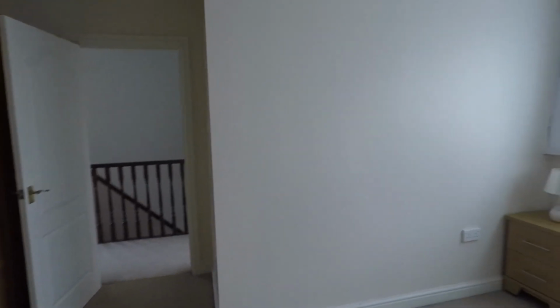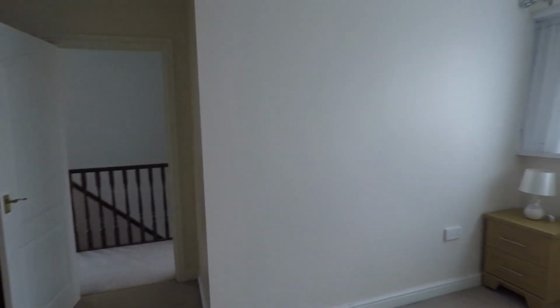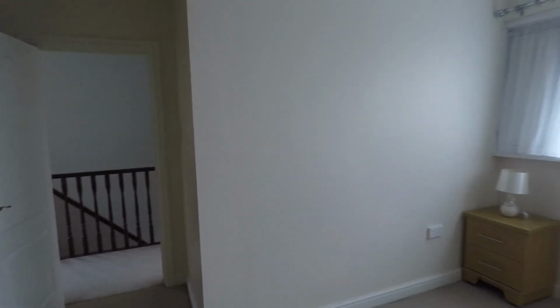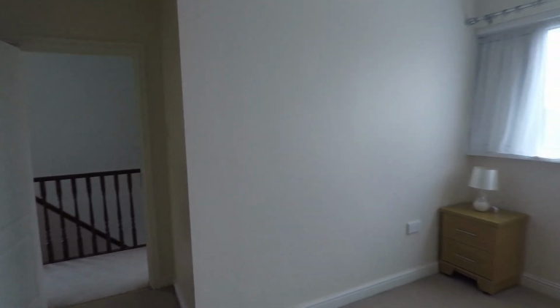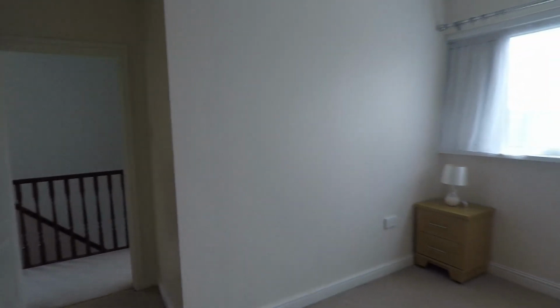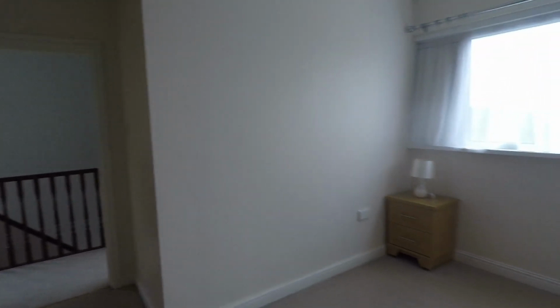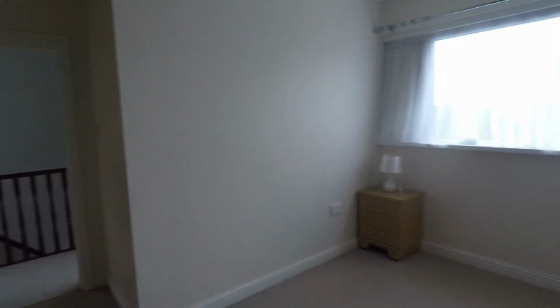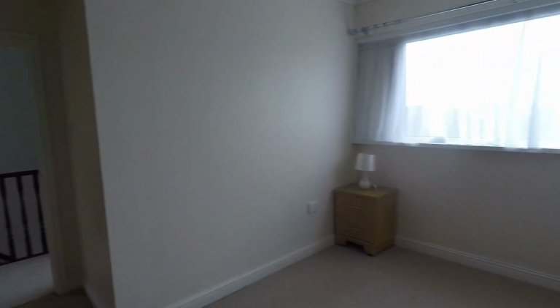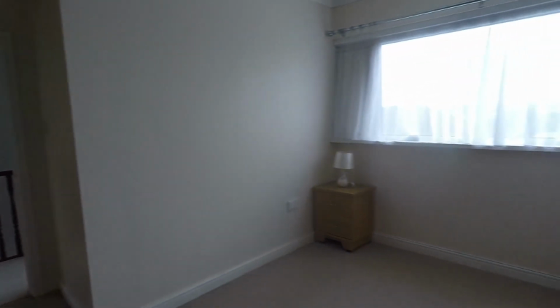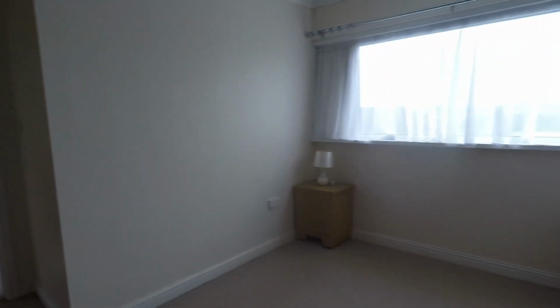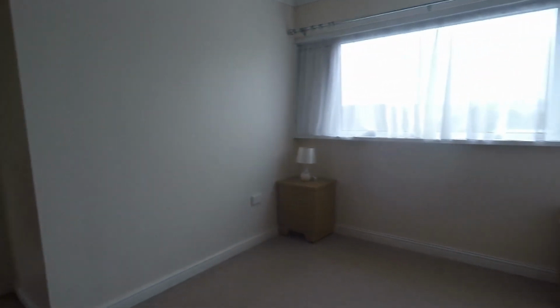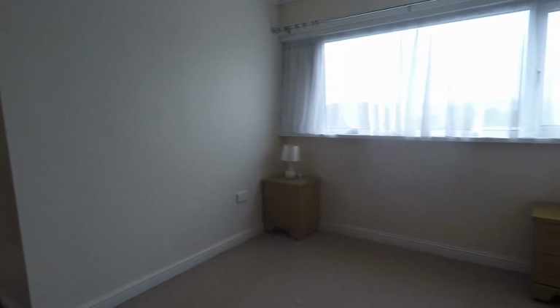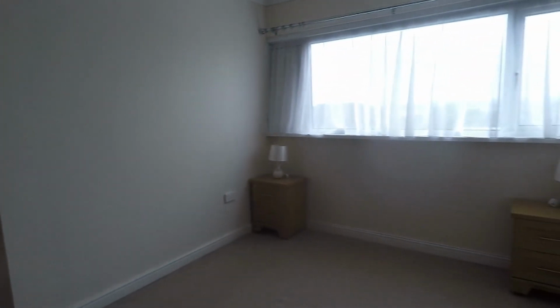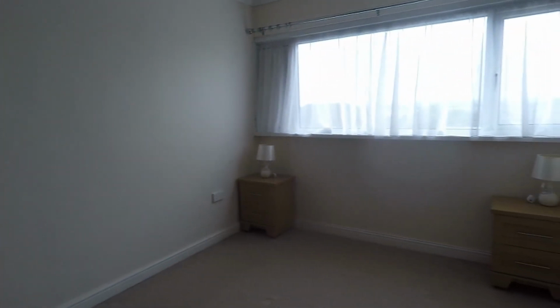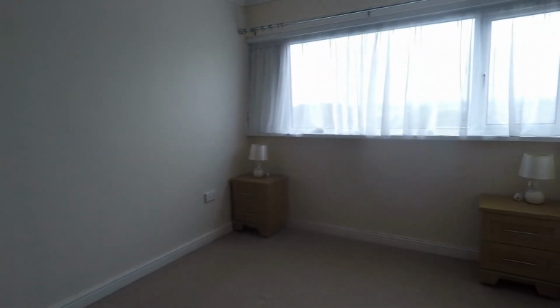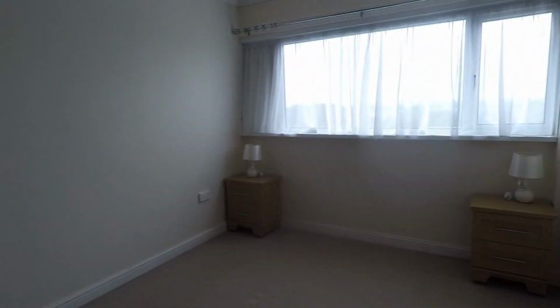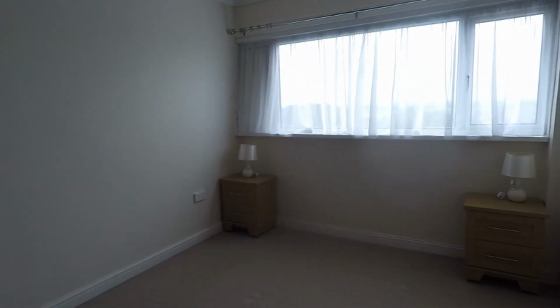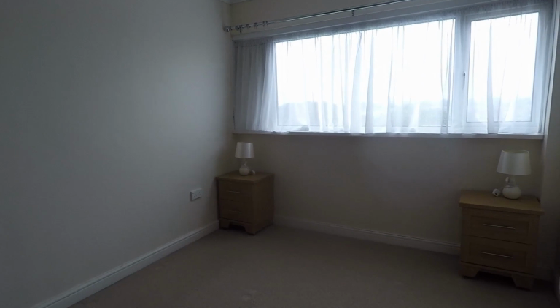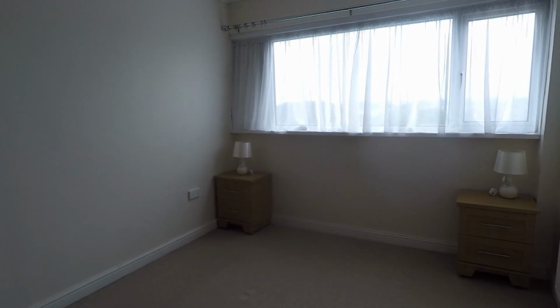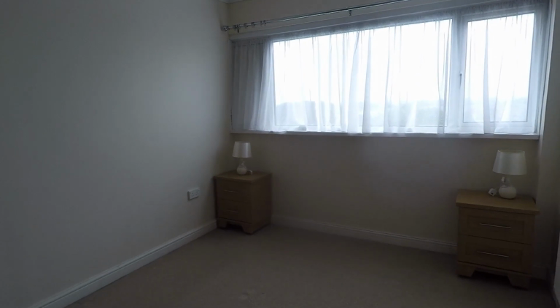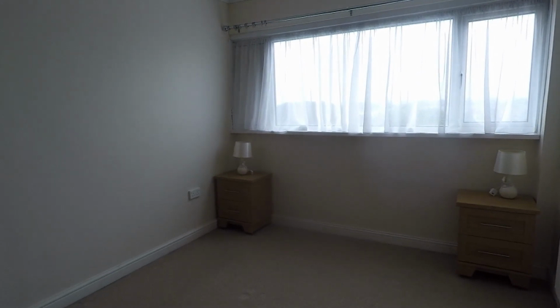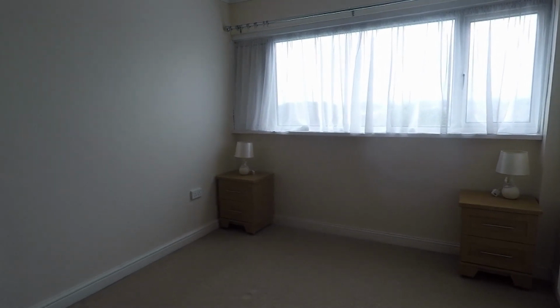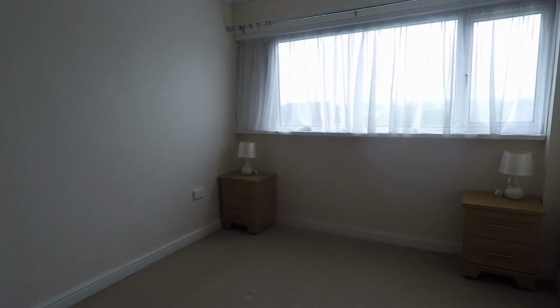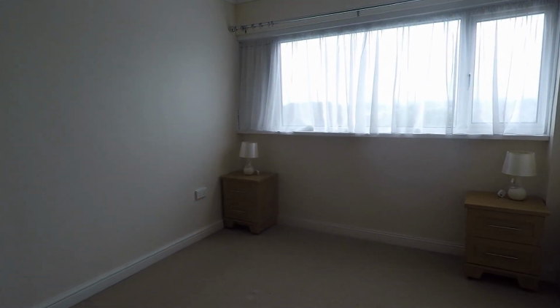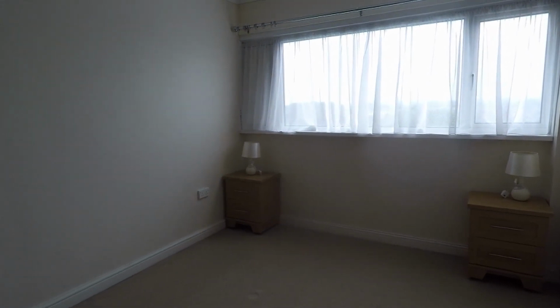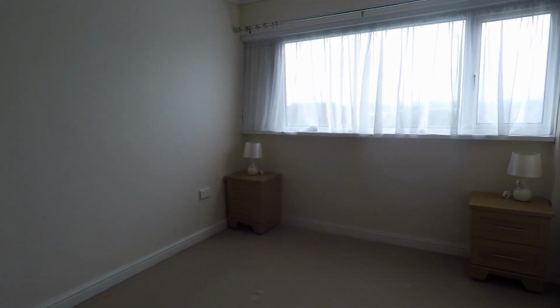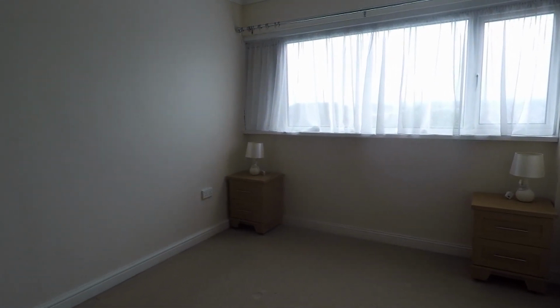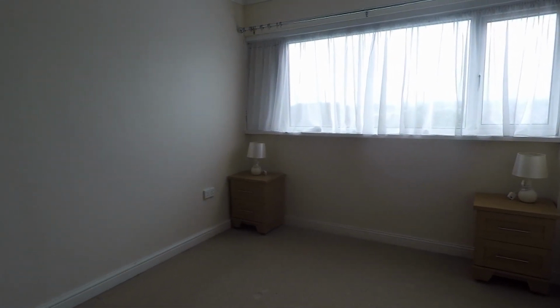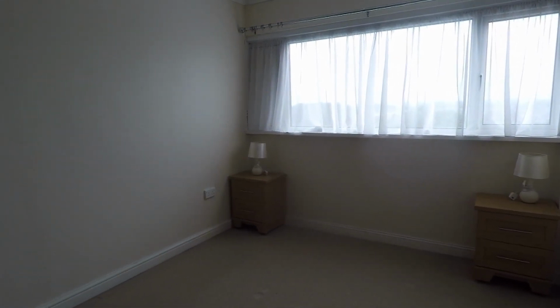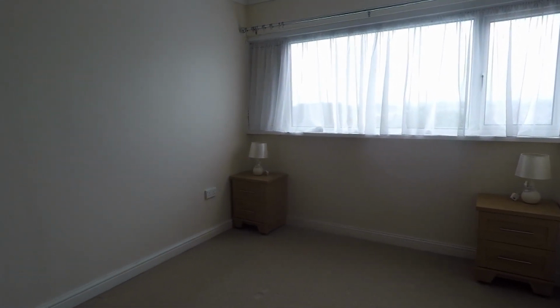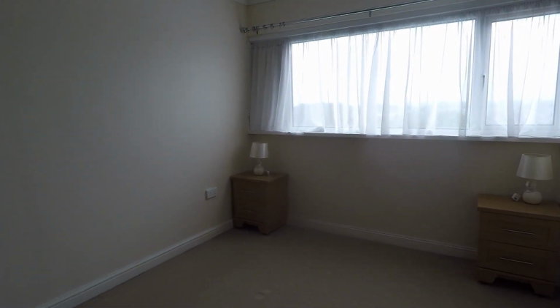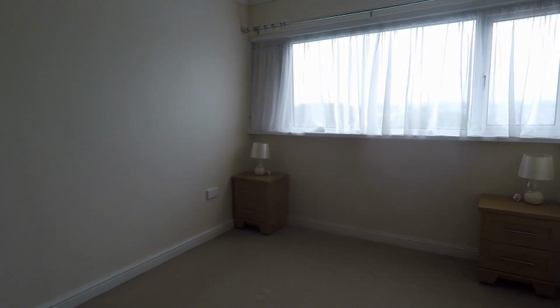This concludes our Pinkmove video tour. If you're interested in viewing this property, please contact a member of the Pinkmove team today to book an appointment. Thanks for watching.